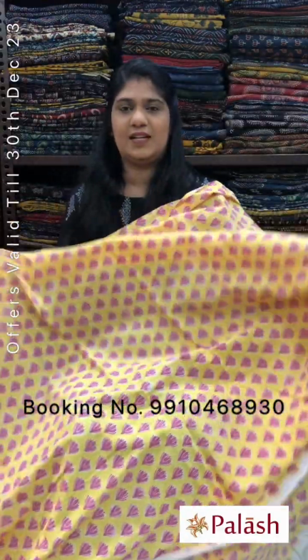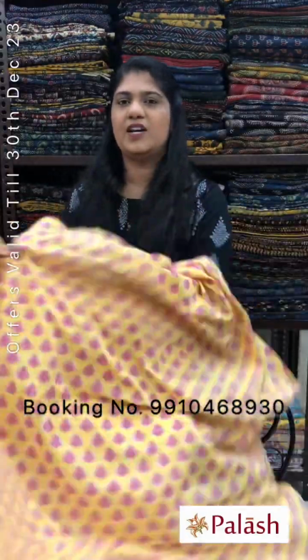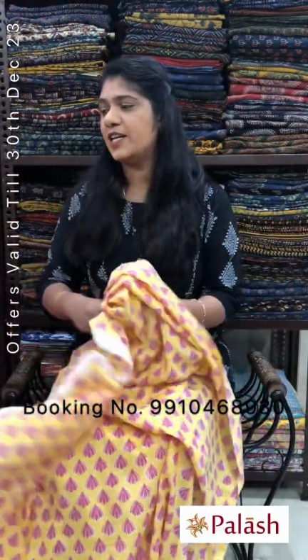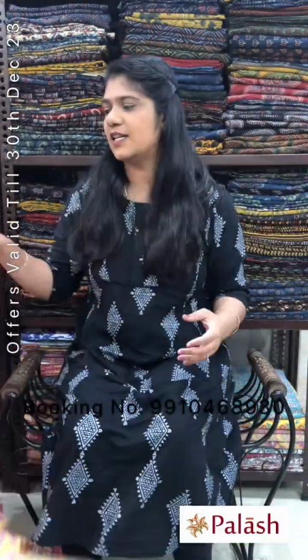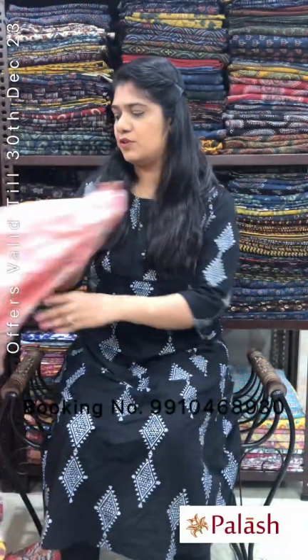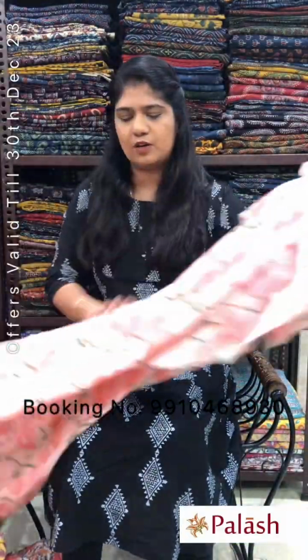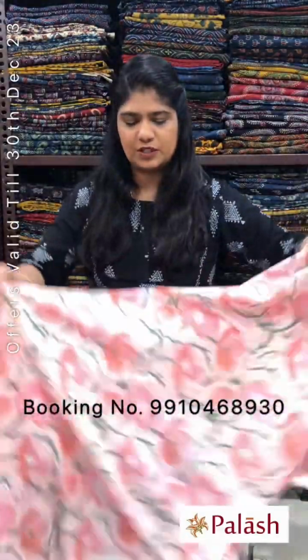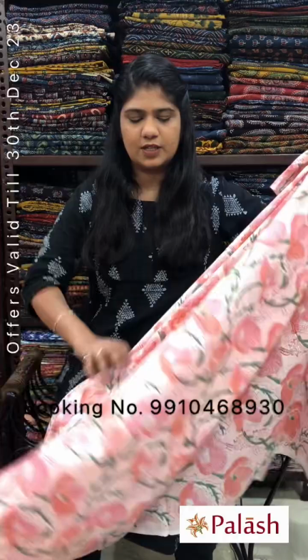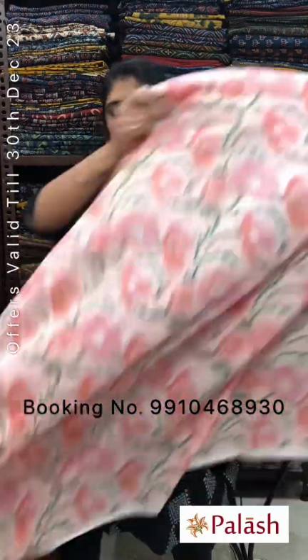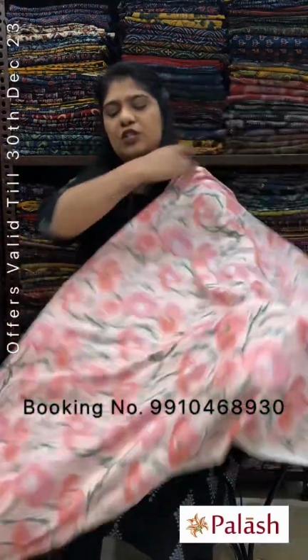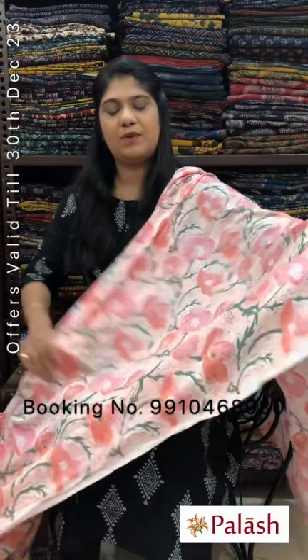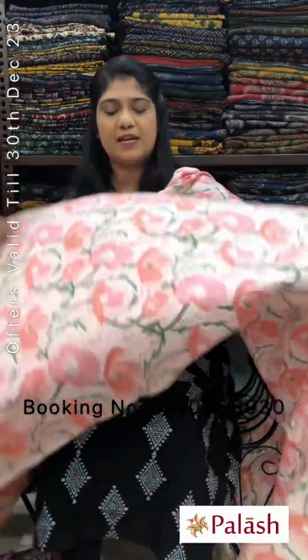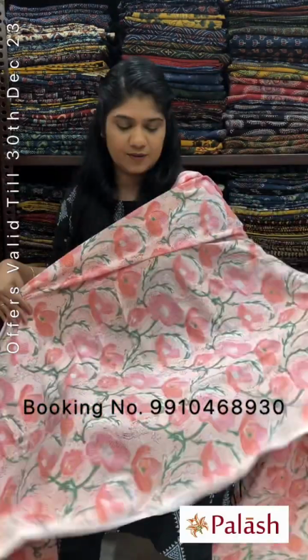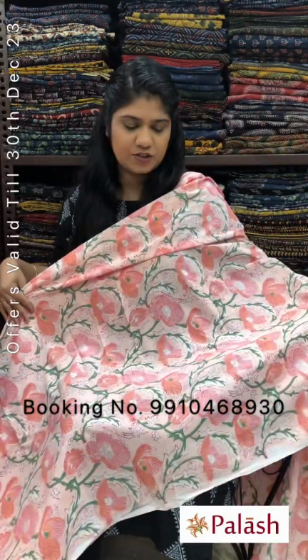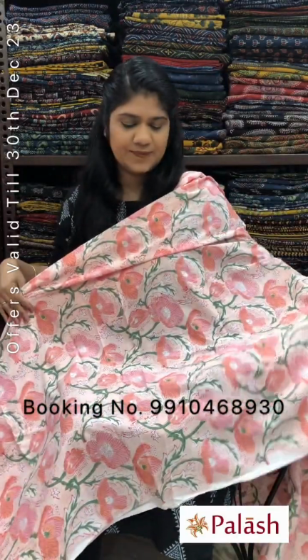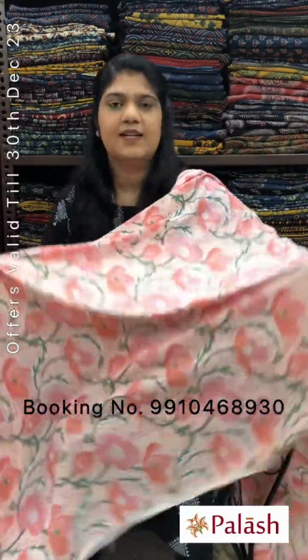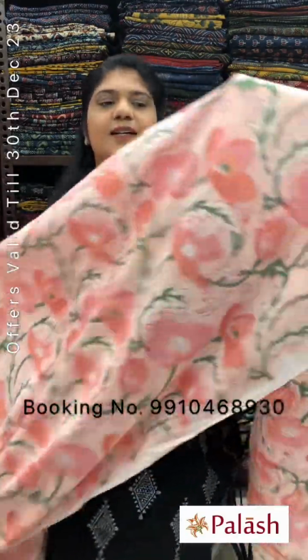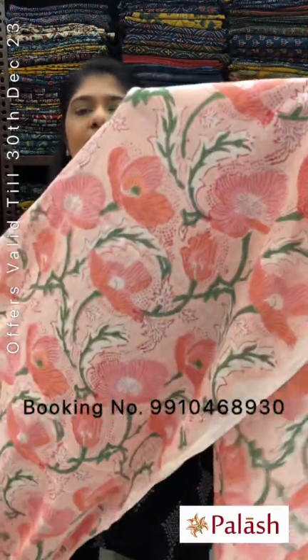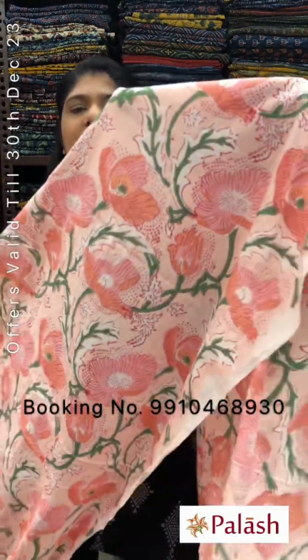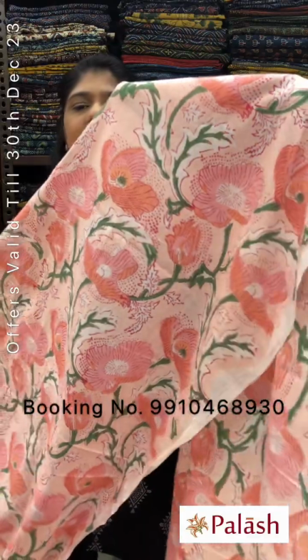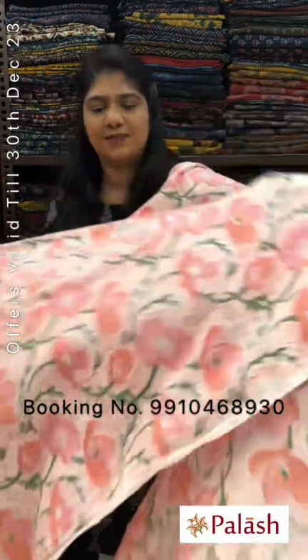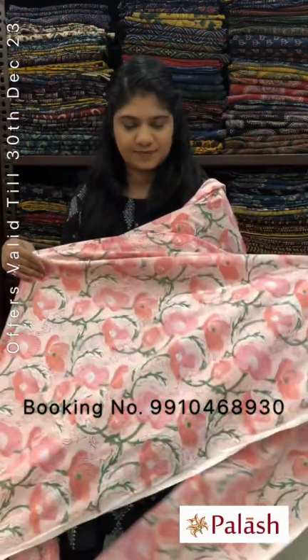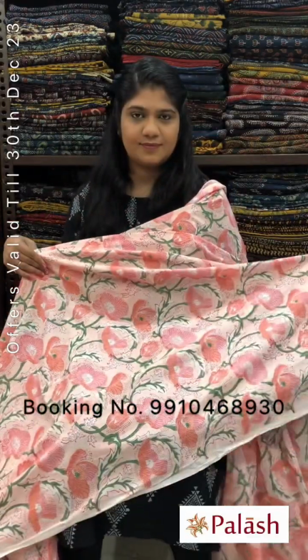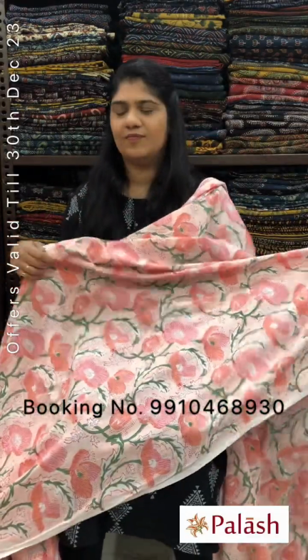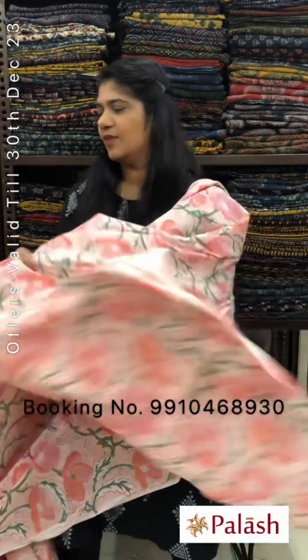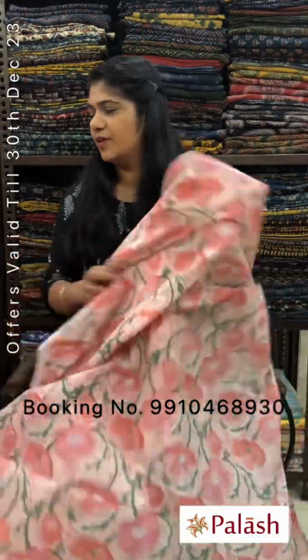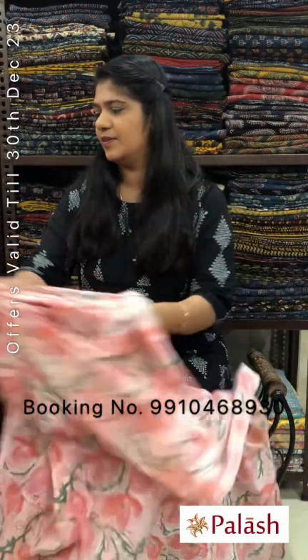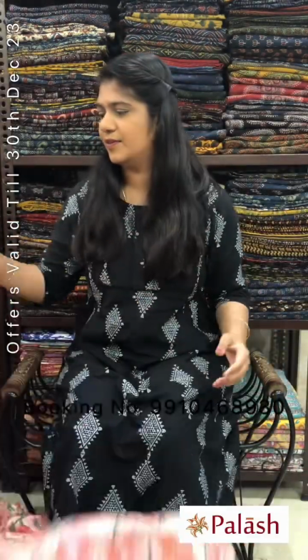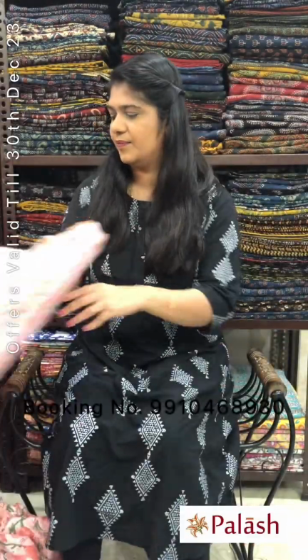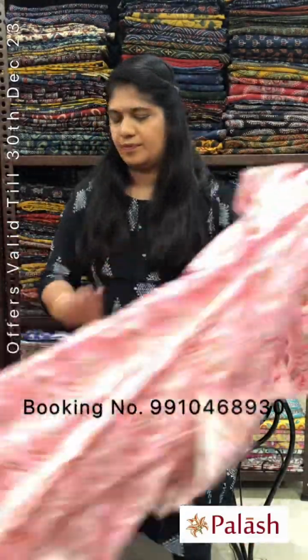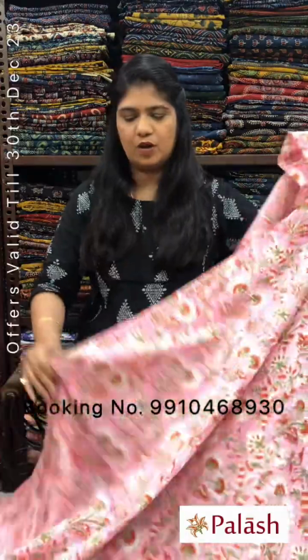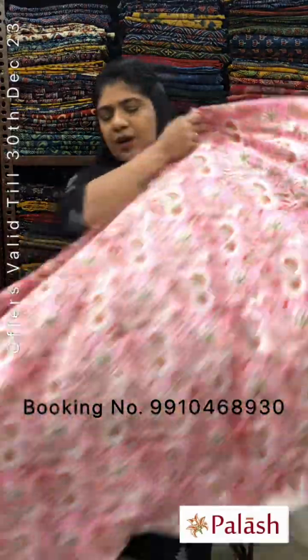Wash care: gently hand wash, wash in shade separately. Not for machine wash — these fabrics are not suitable for machine washing. Dry in shade. This is a floral jaal design. Pure cotton fabric.